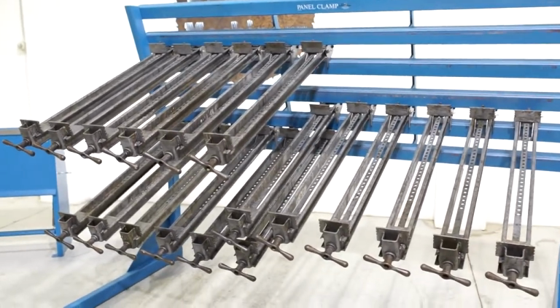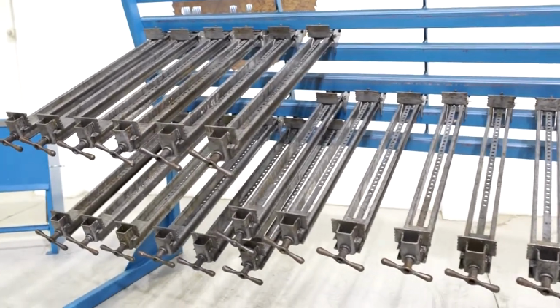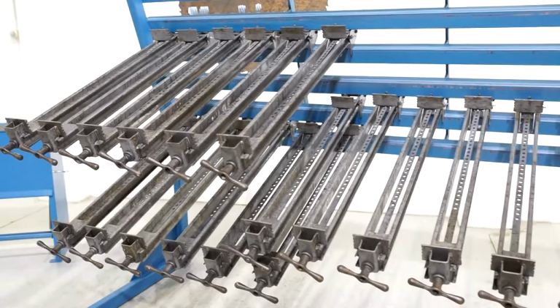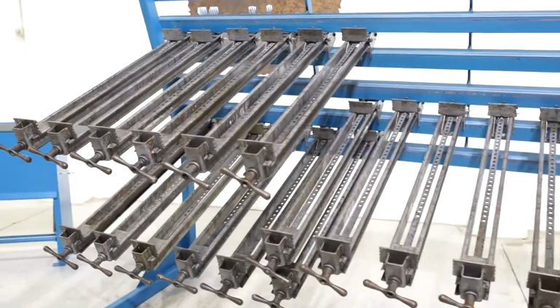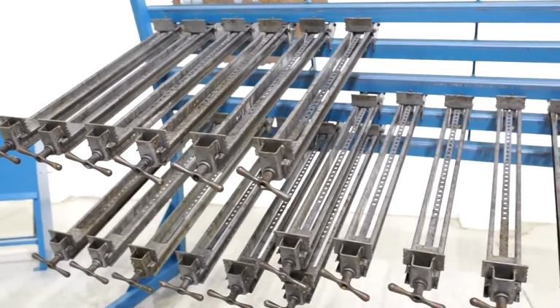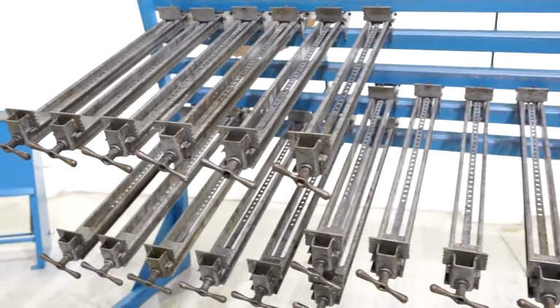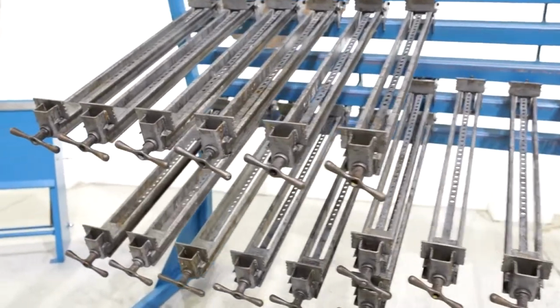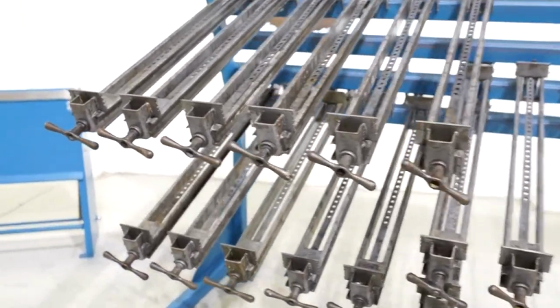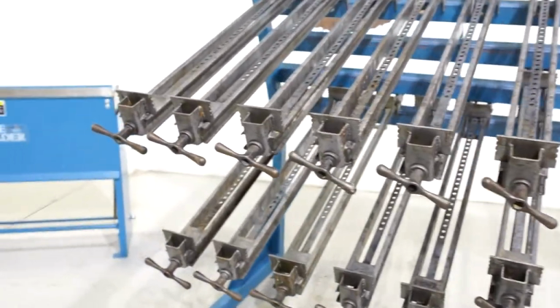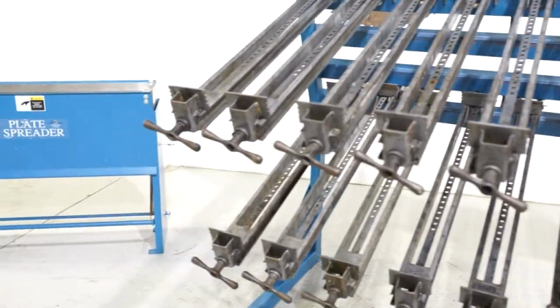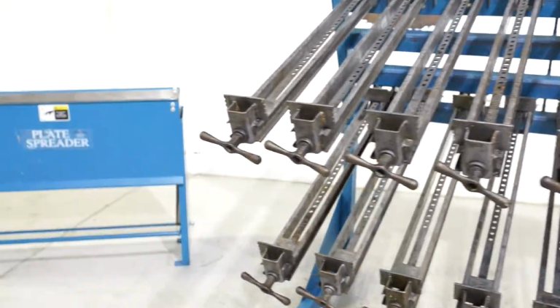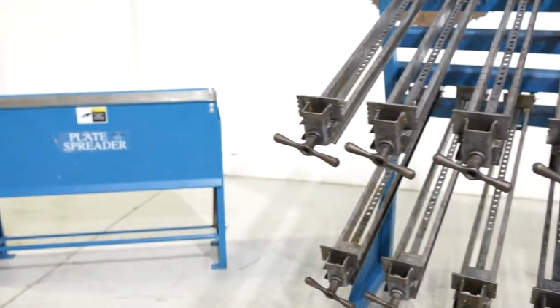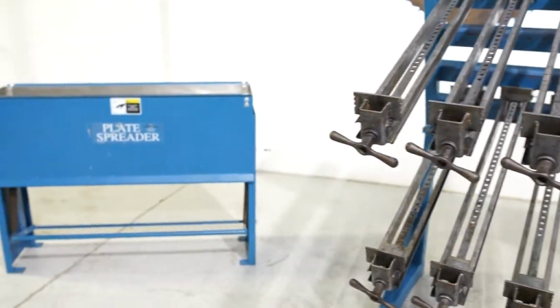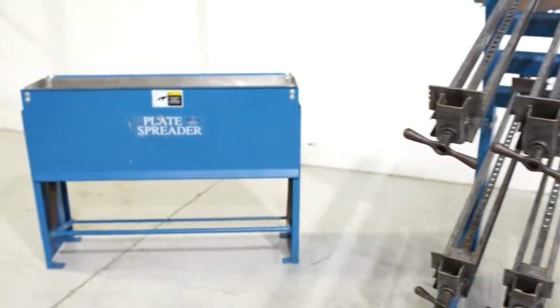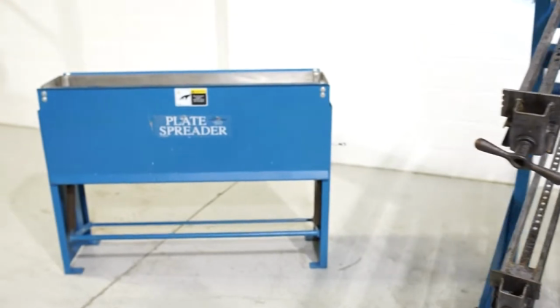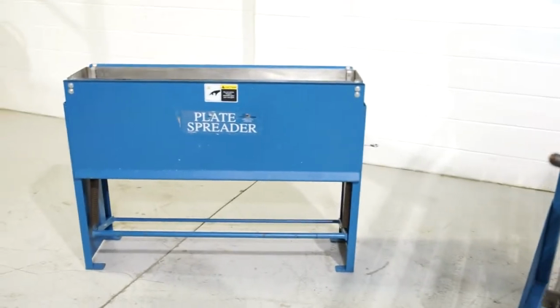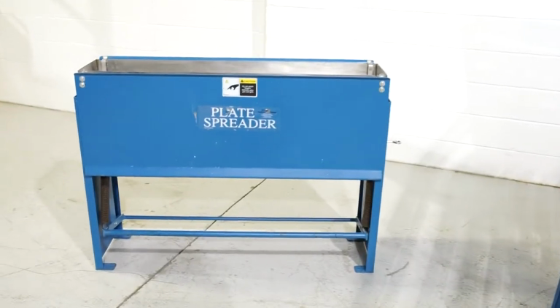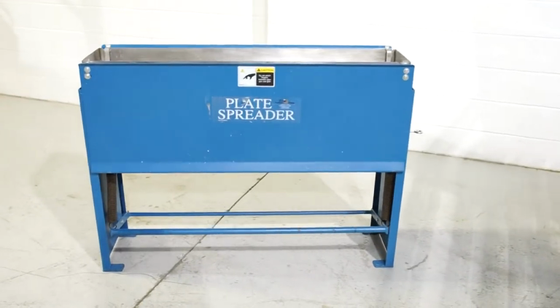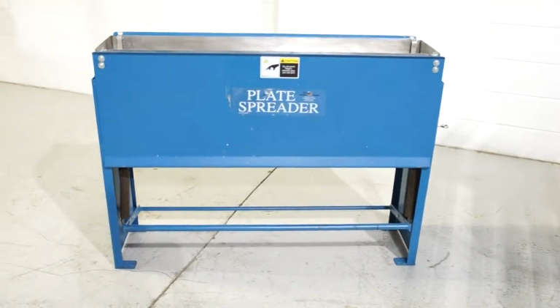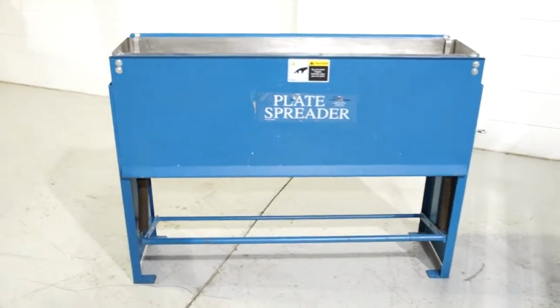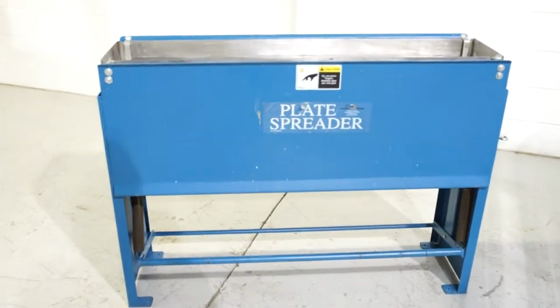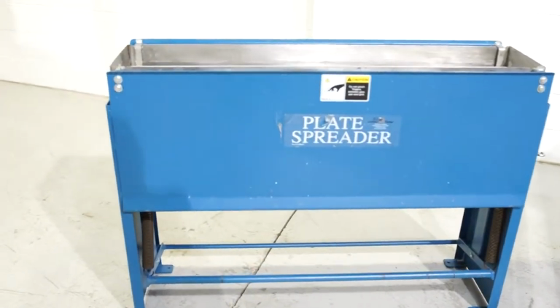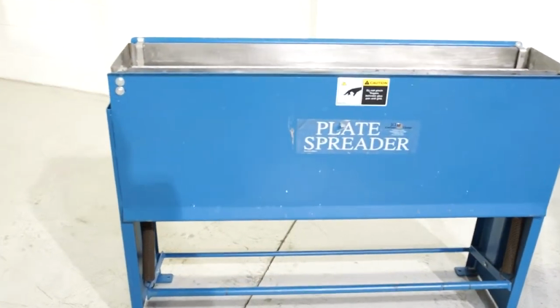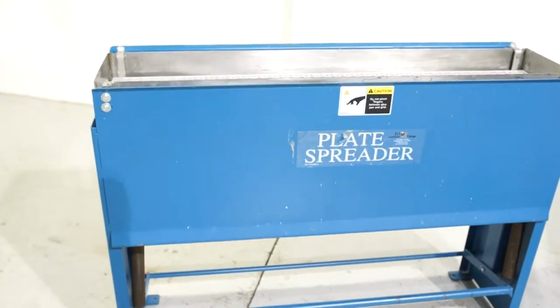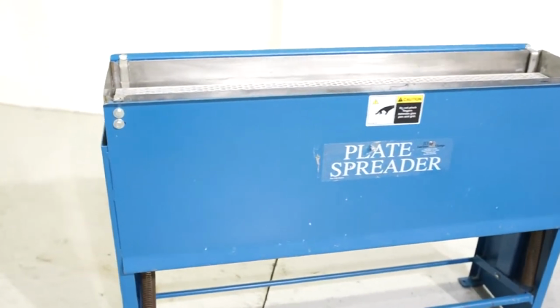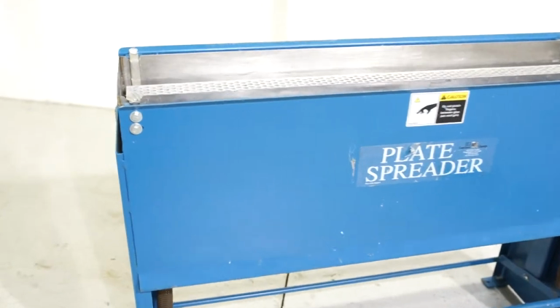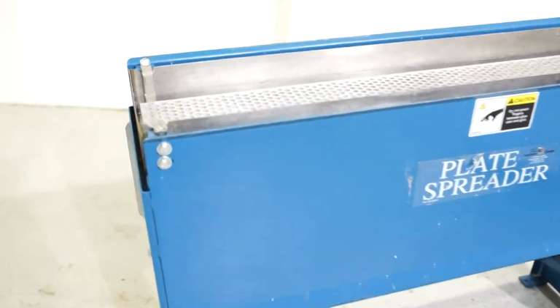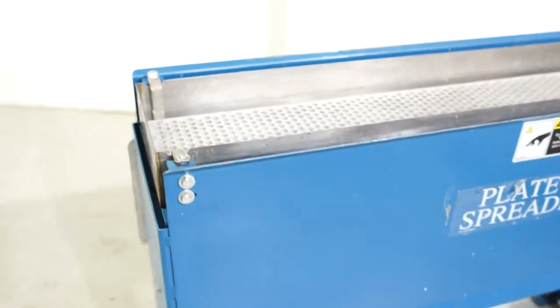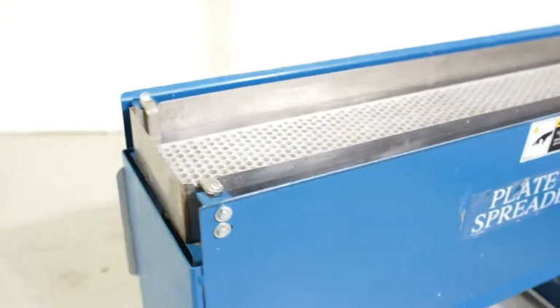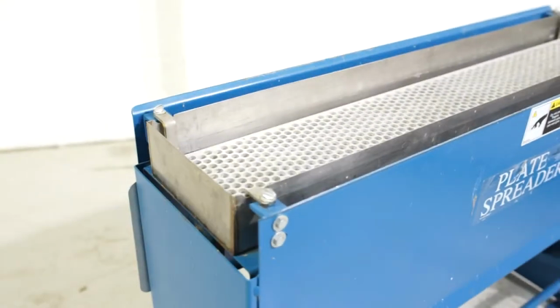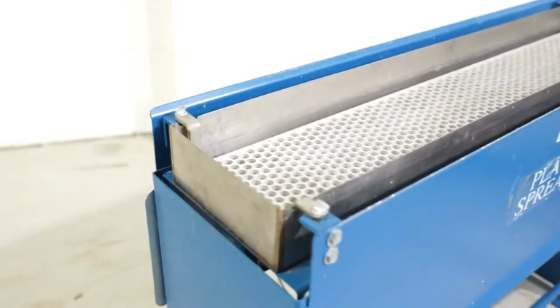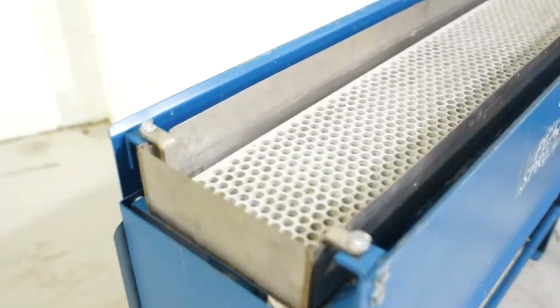It's a really nice, clean unit. You're also going to get a 138B glue plate spreader. That is an 8-inch by 48-inch plate in that machine.